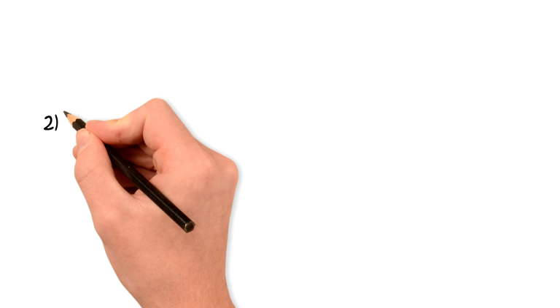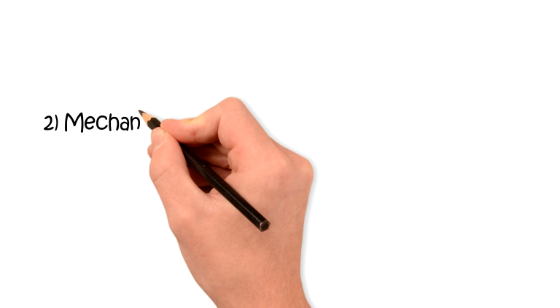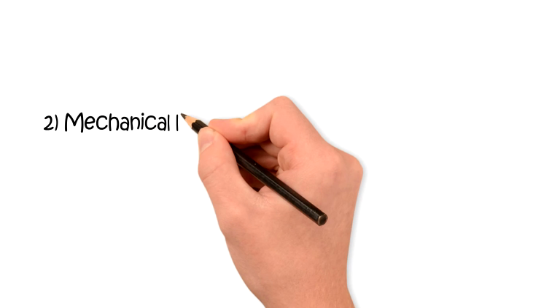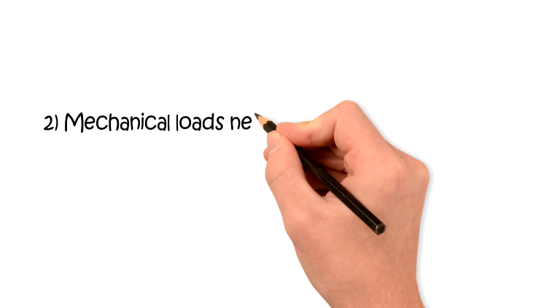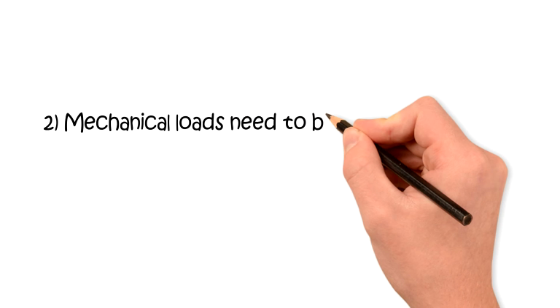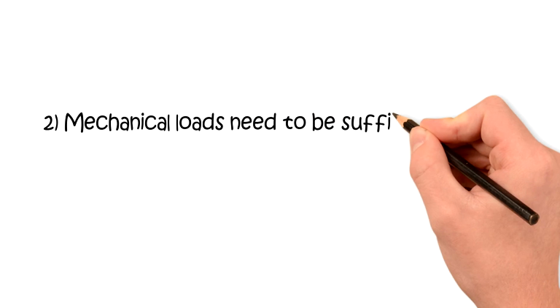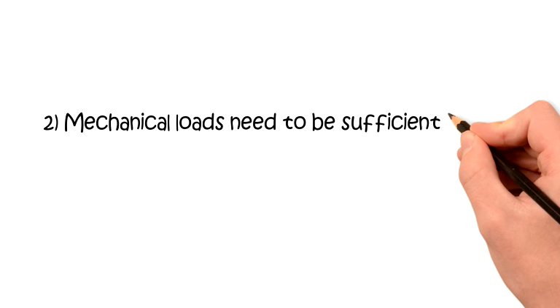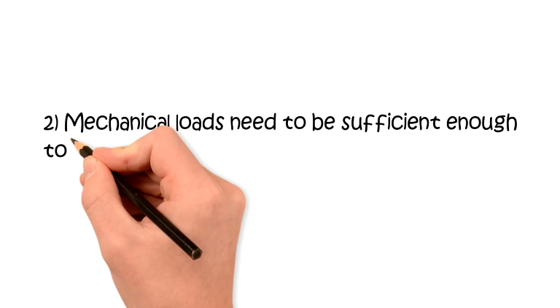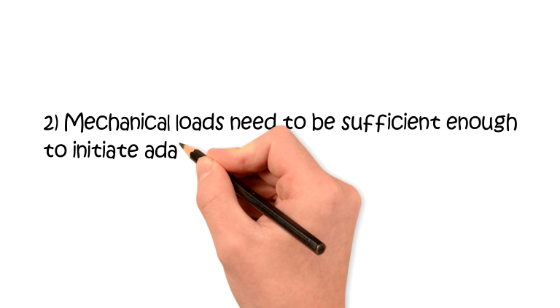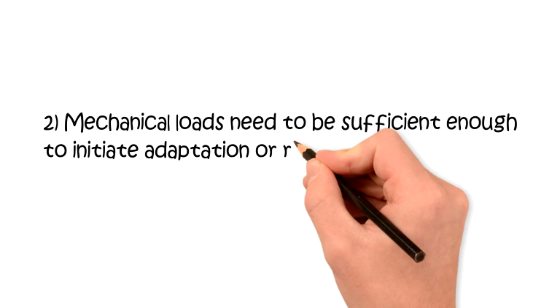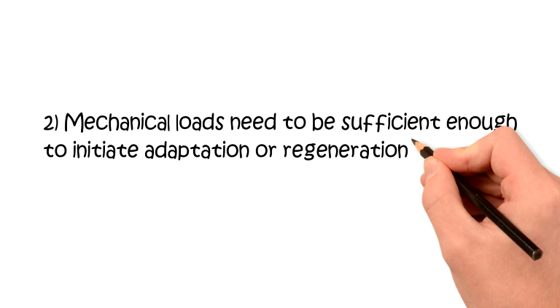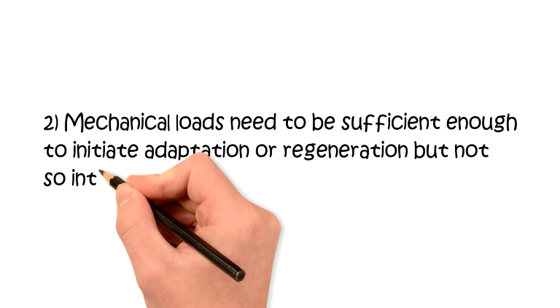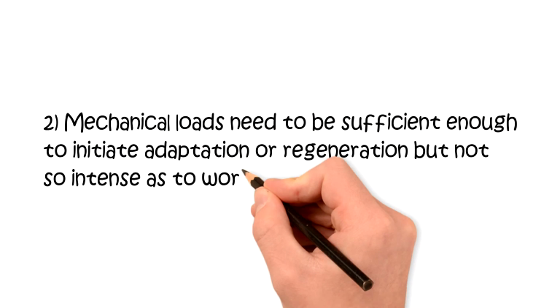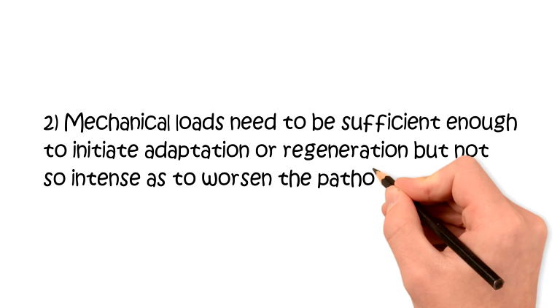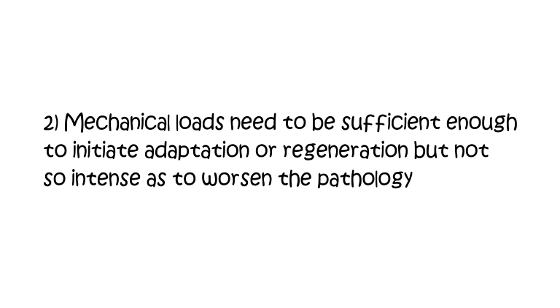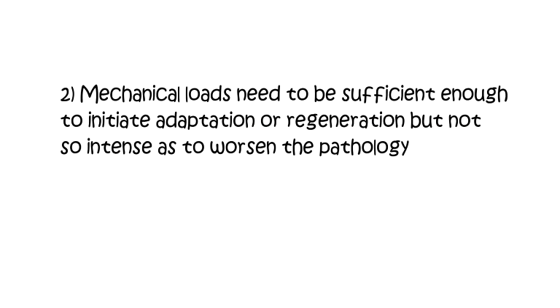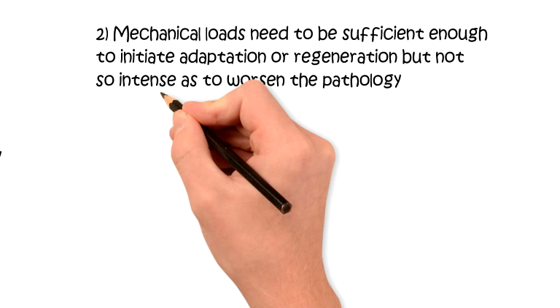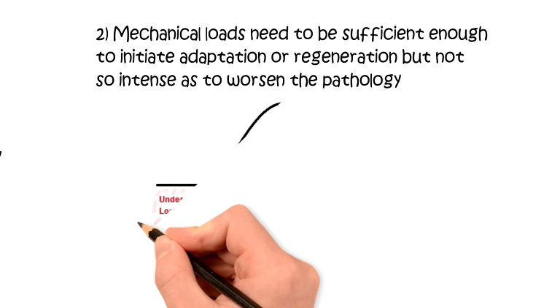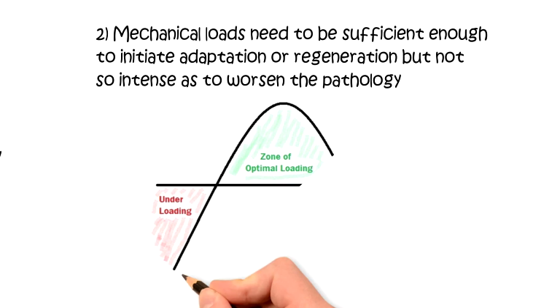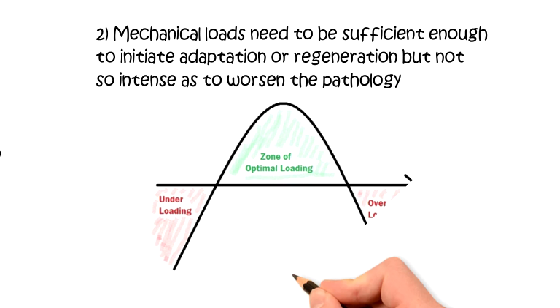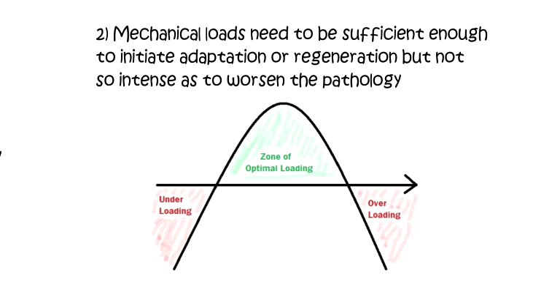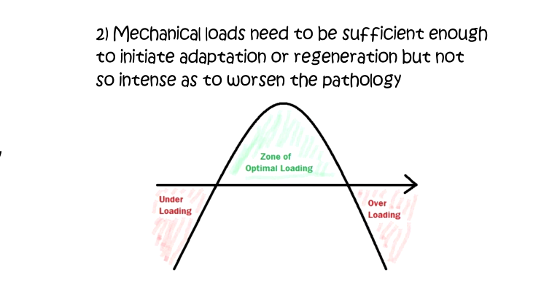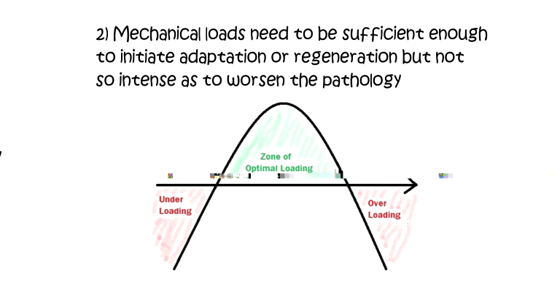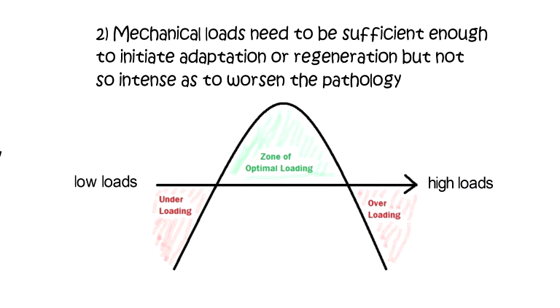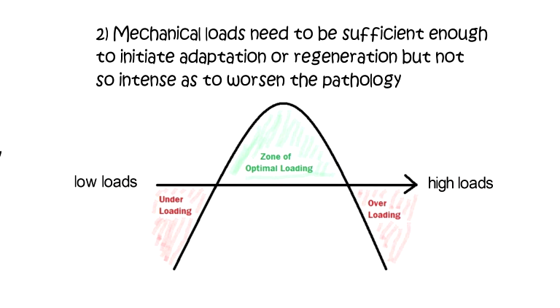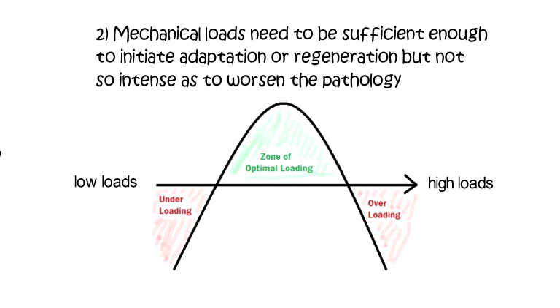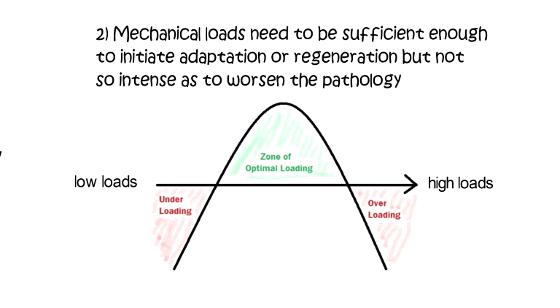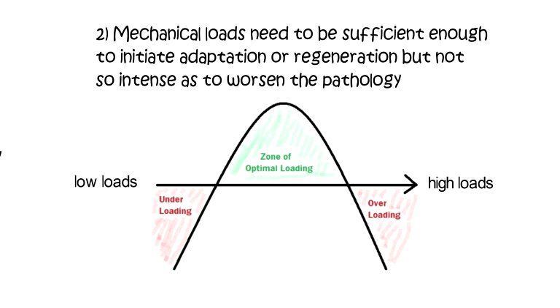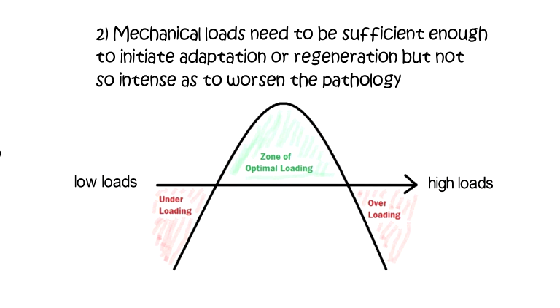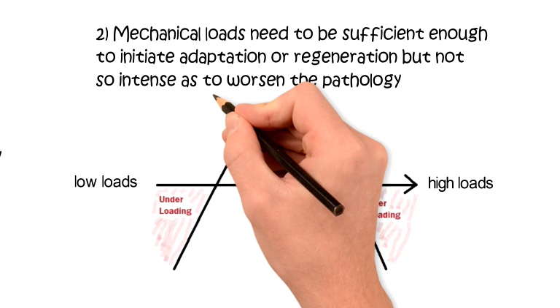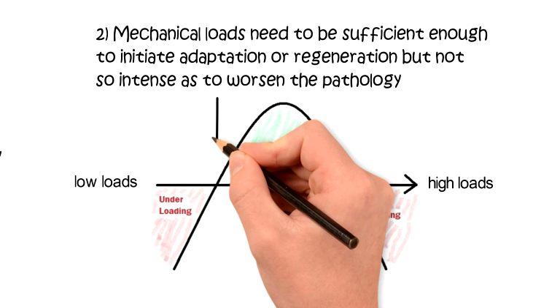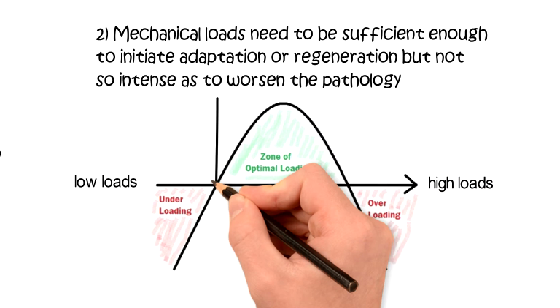The intensity of the exercise has to be appropriate so as to initiate adaptation or regeneration without resulting in further deterioration in tissue quality. This is considered the zone of optimal loading.